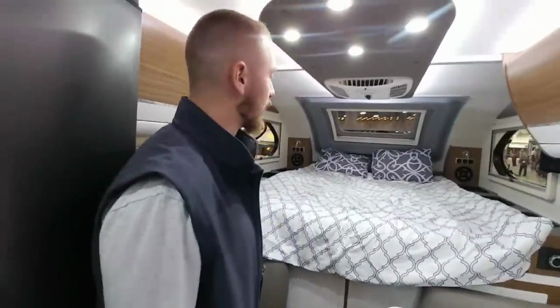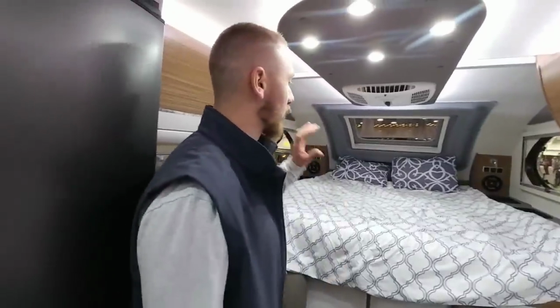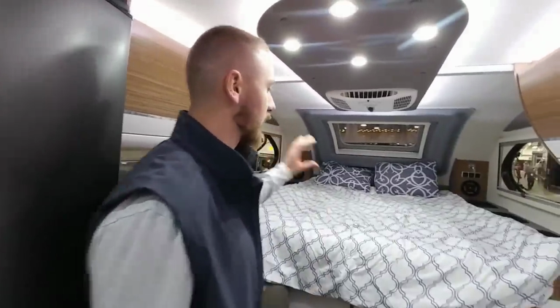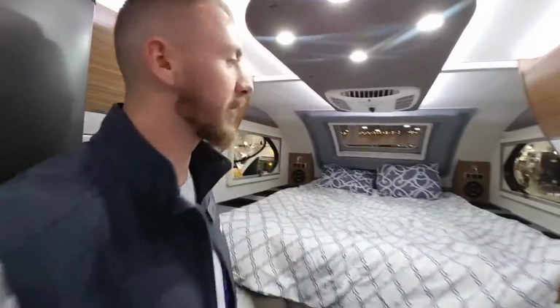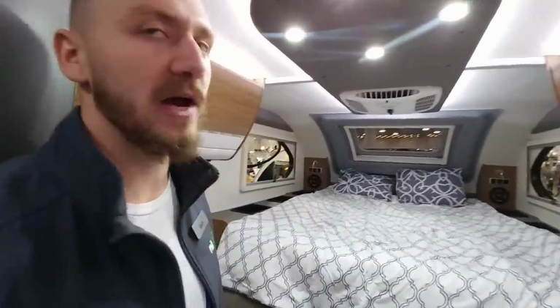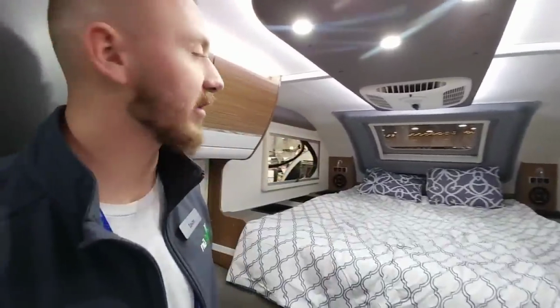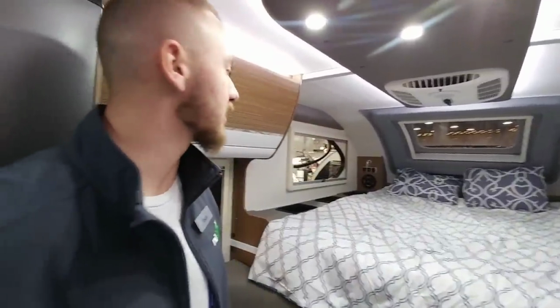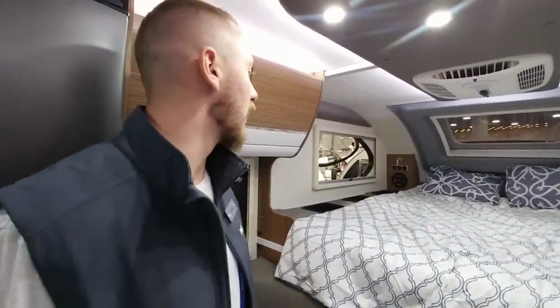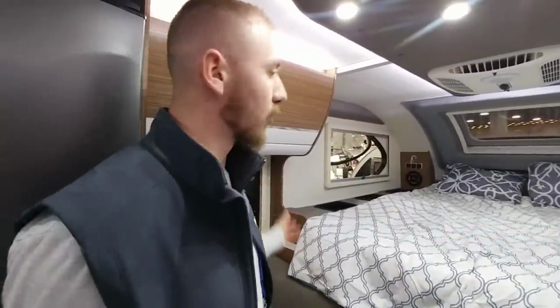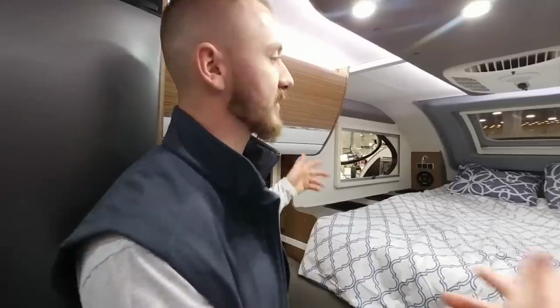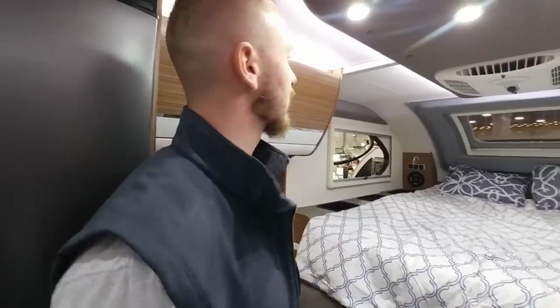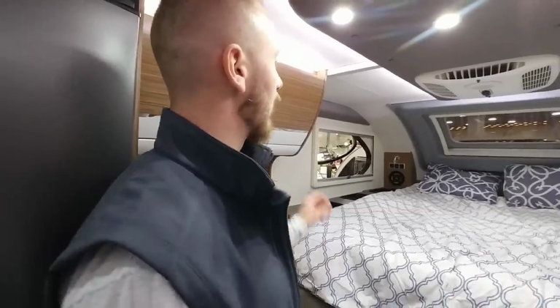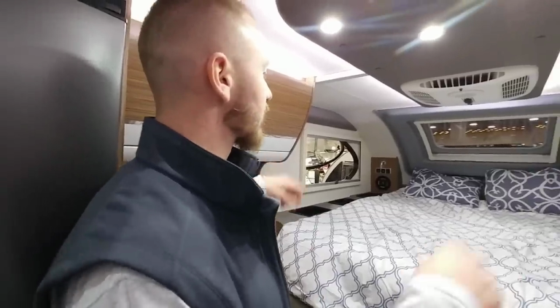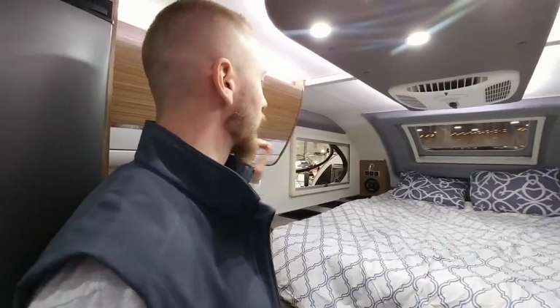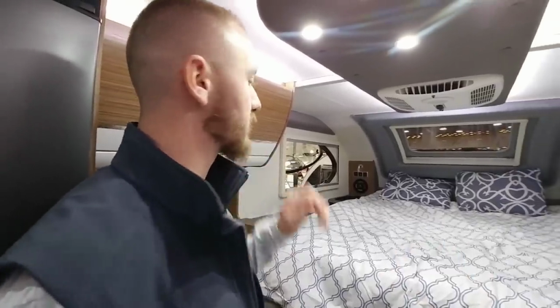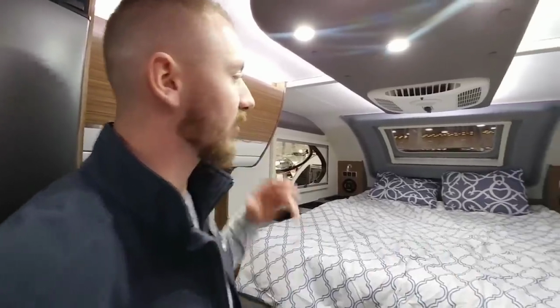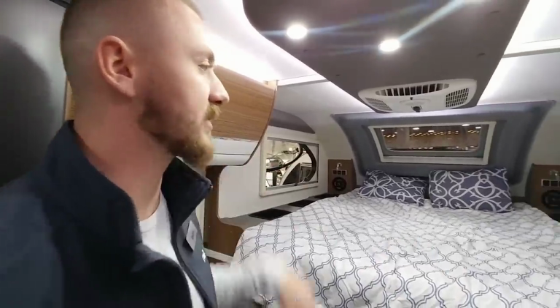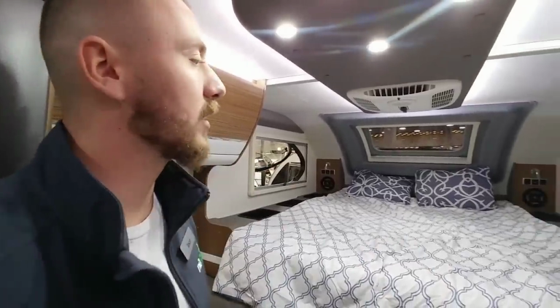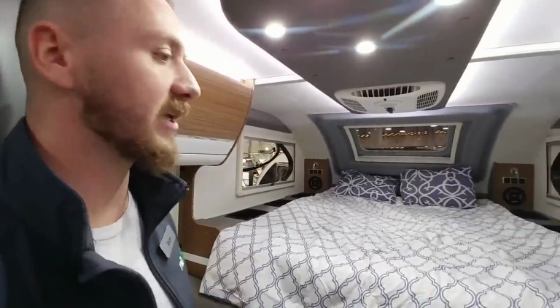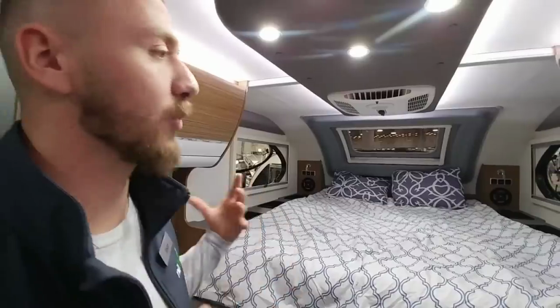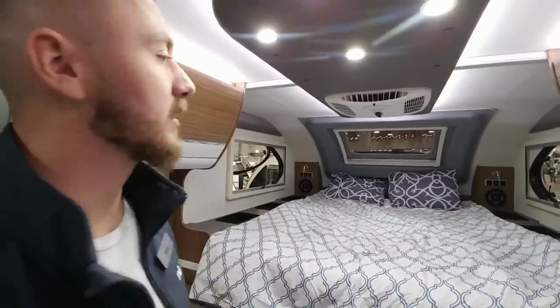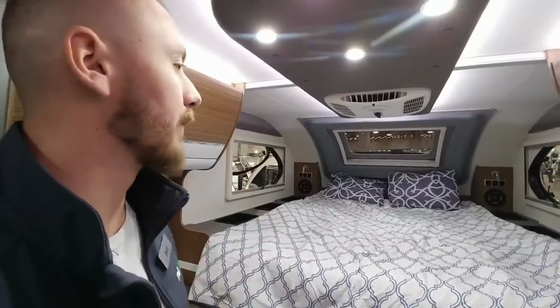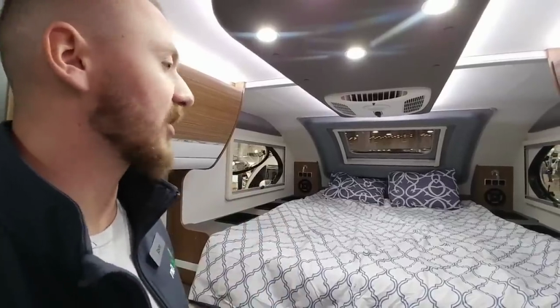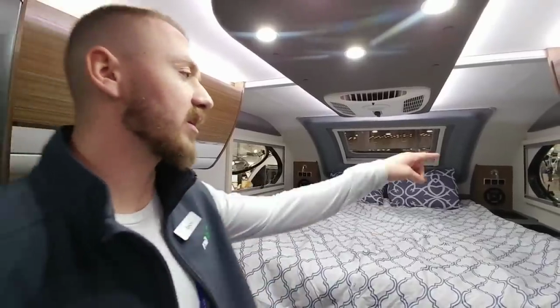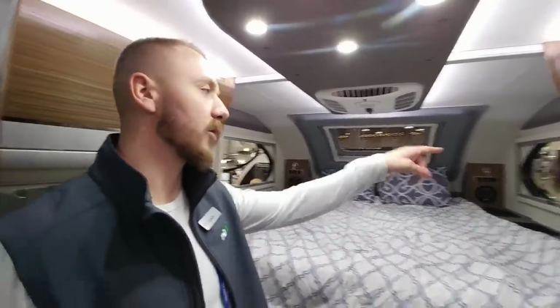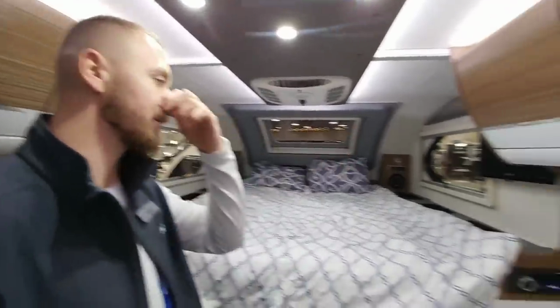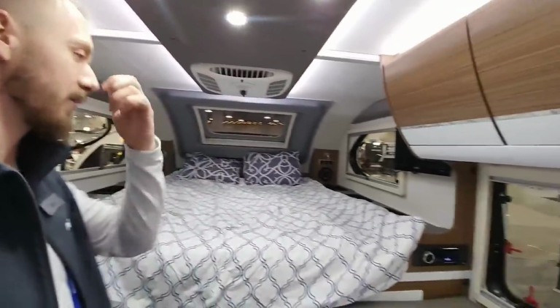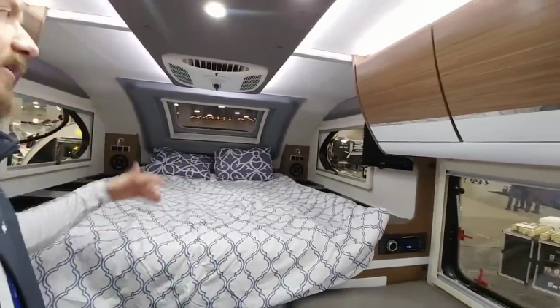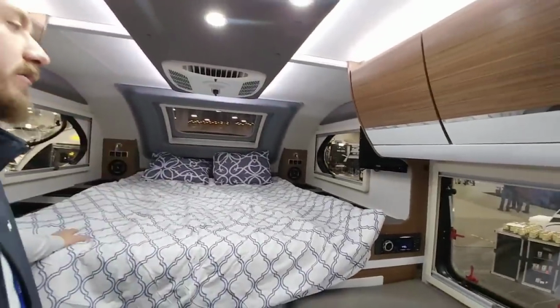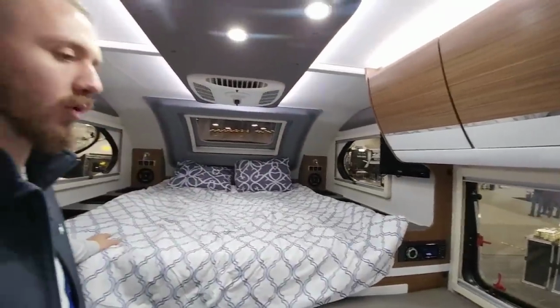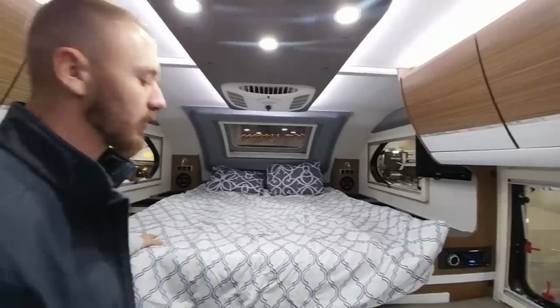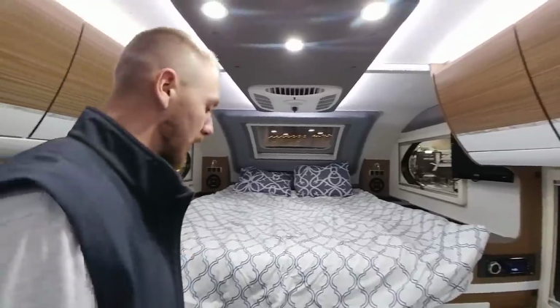Moving up front, we've got the queen bed like we have in all of our campers, with storage along the sides, speakers up front, USB, 12-volt, and 110 outlets, LED lights throughout. You've got your TV and entertainment system up front that can be swiveled so you can watch TV while you're in bed.